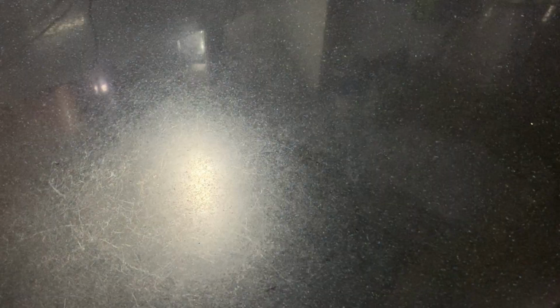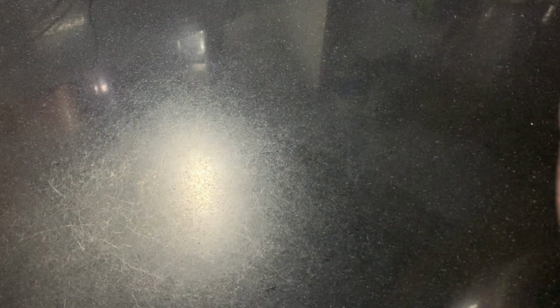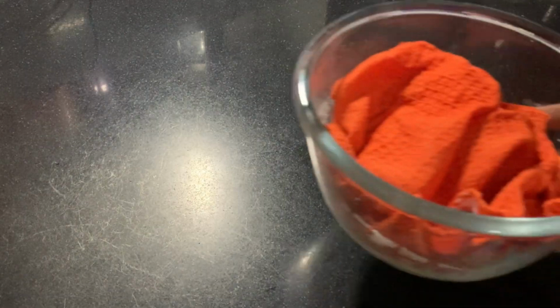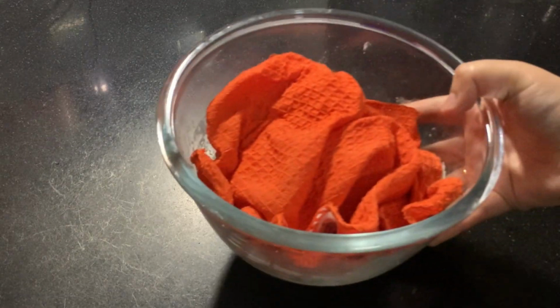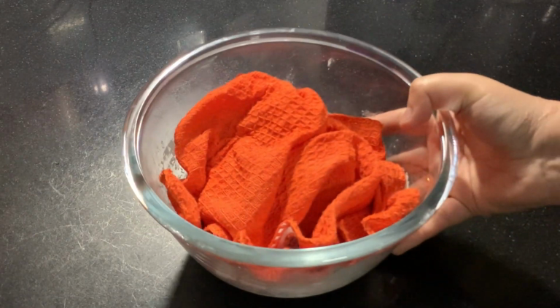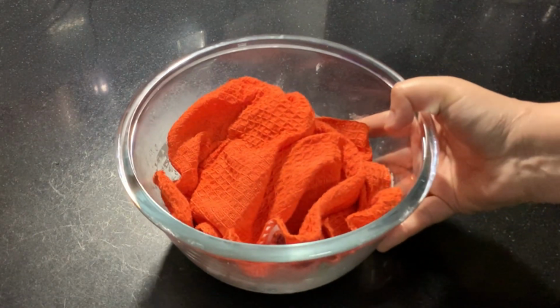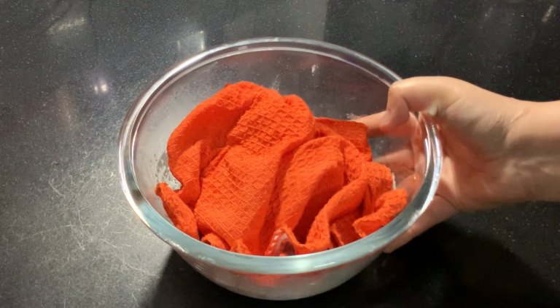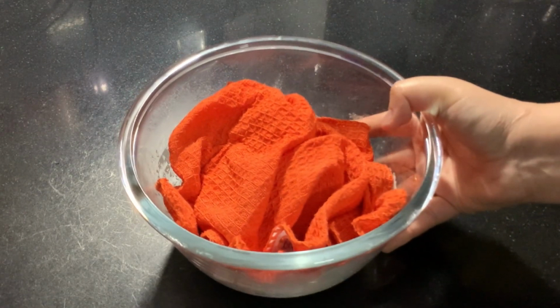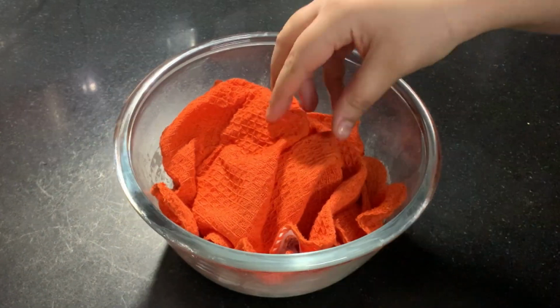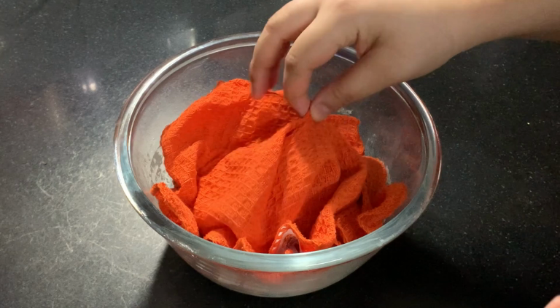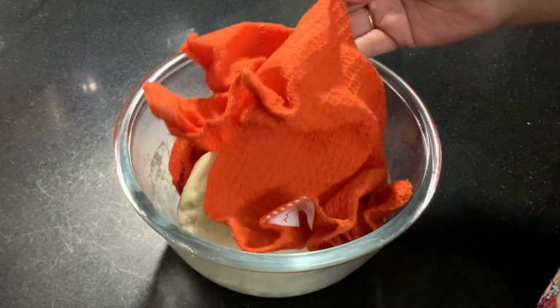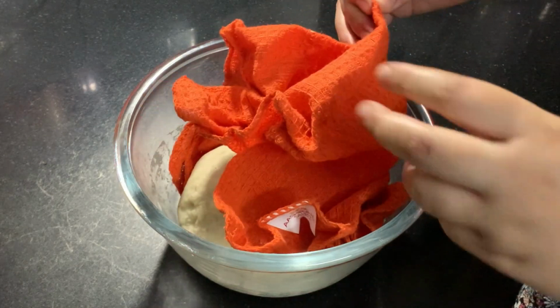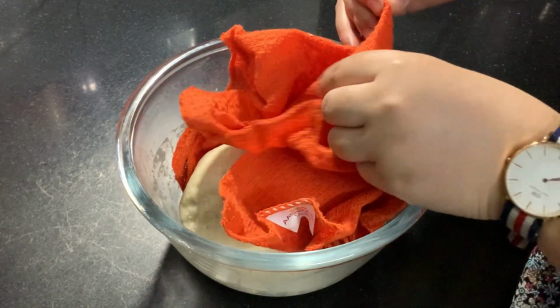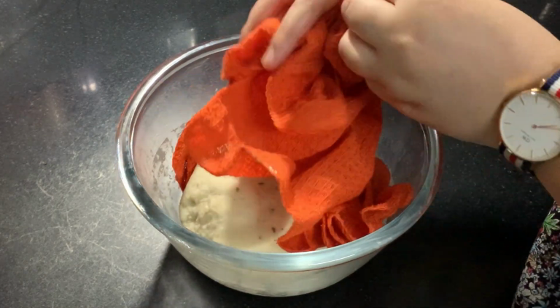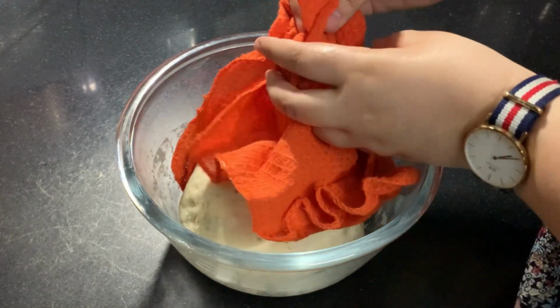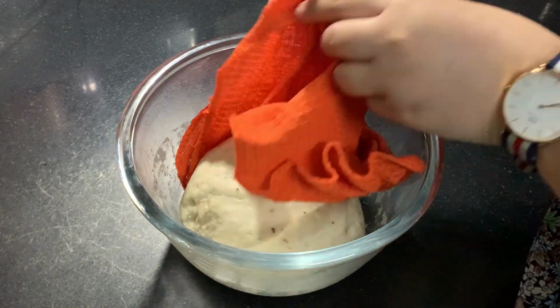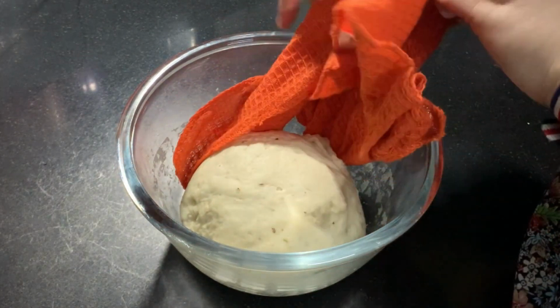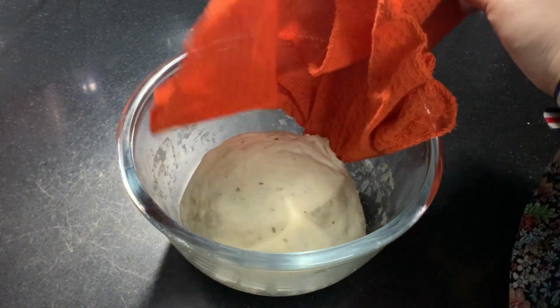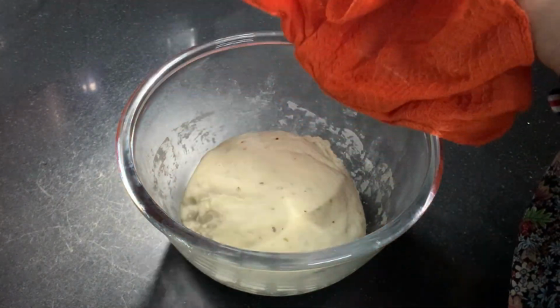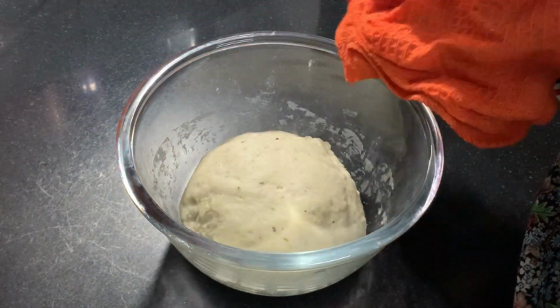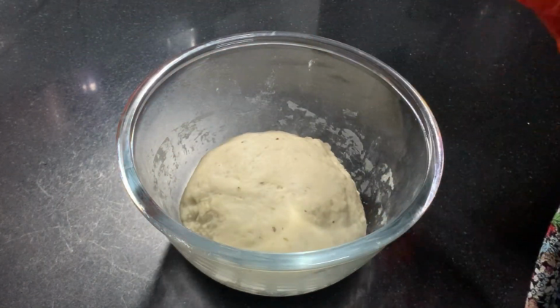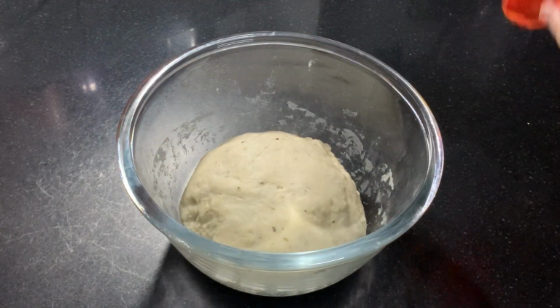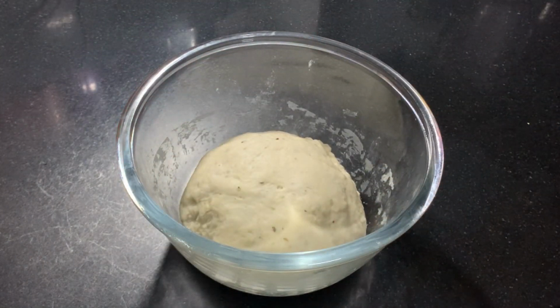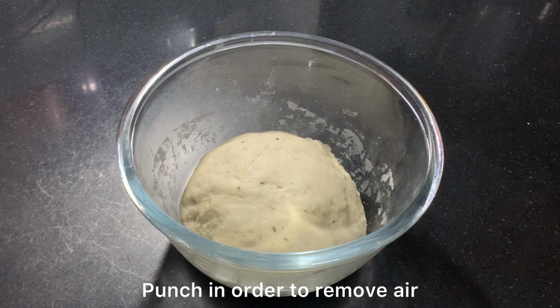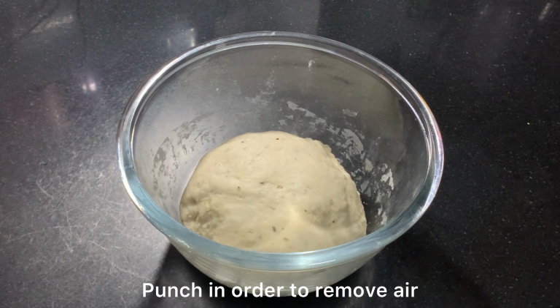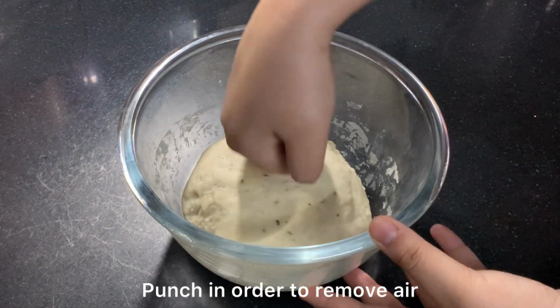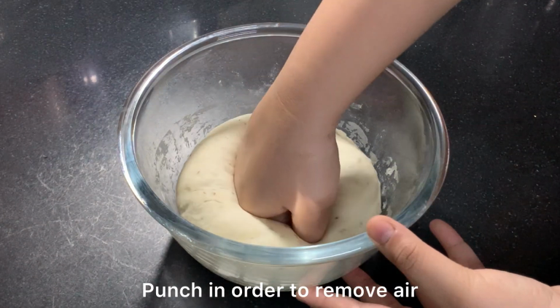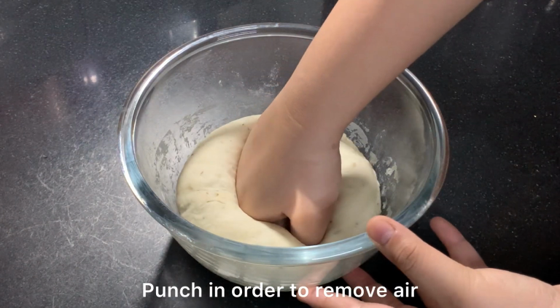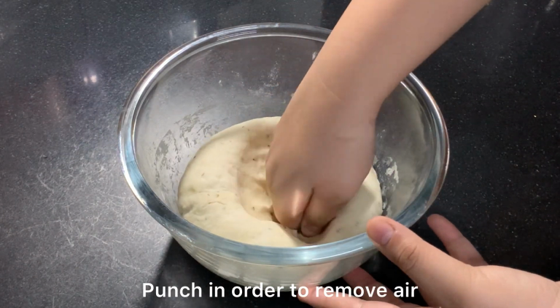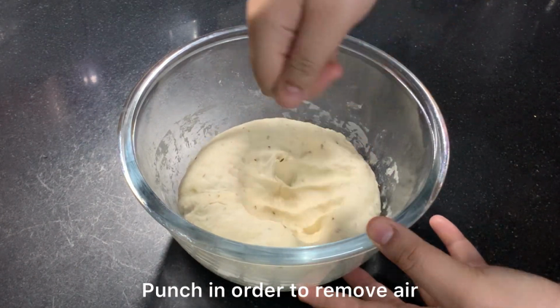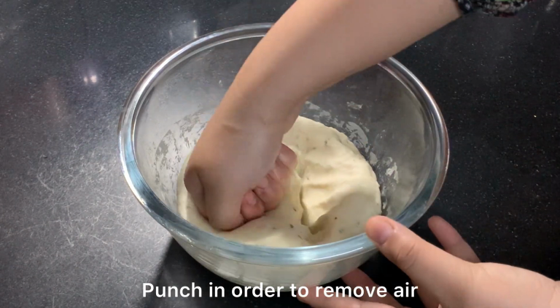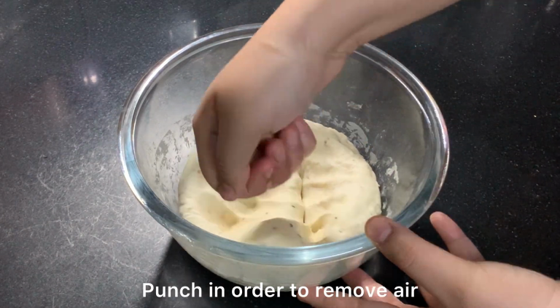After one hour our dough is ready and we can see how nicely it has risen. Now we have to take the dough out.